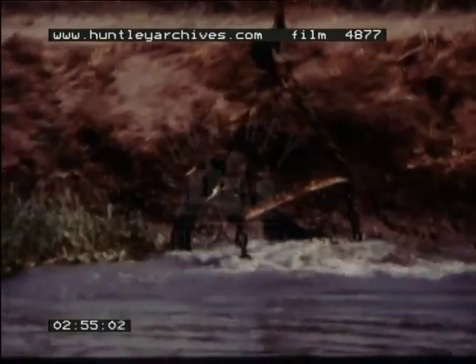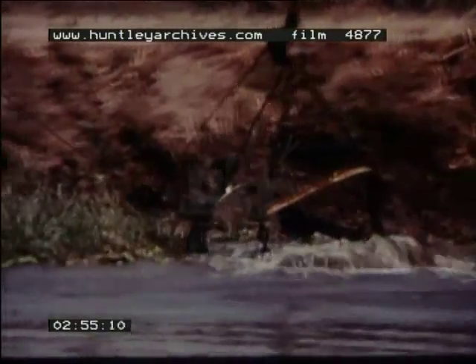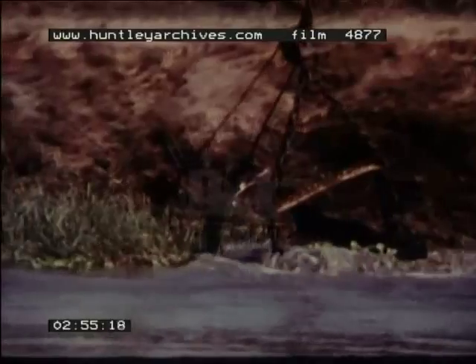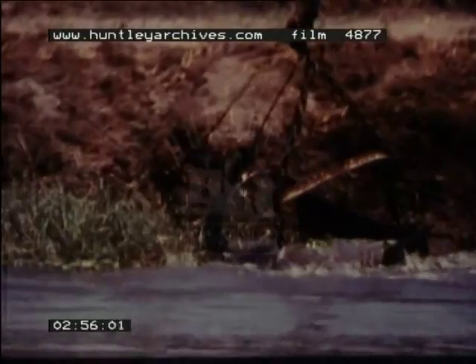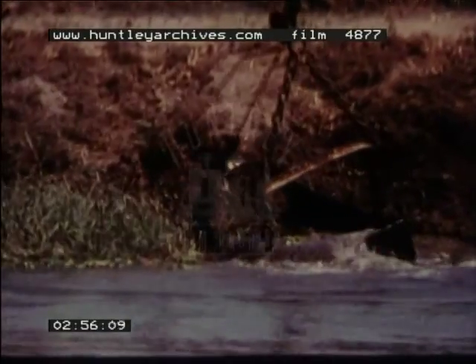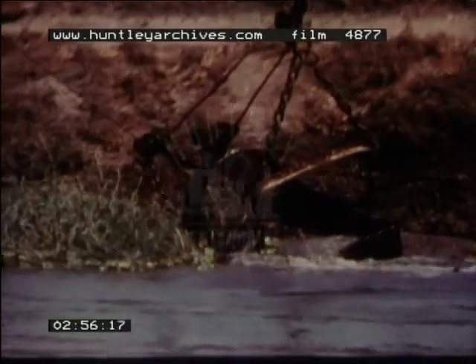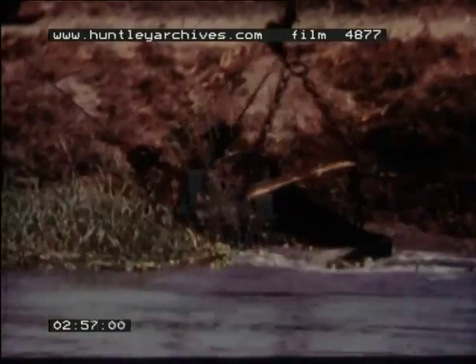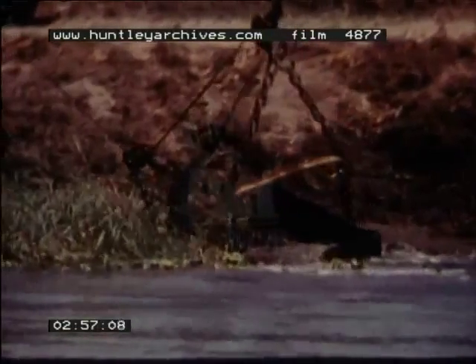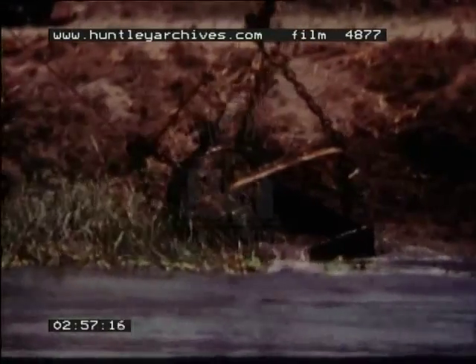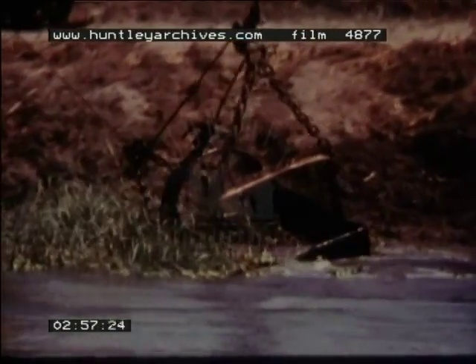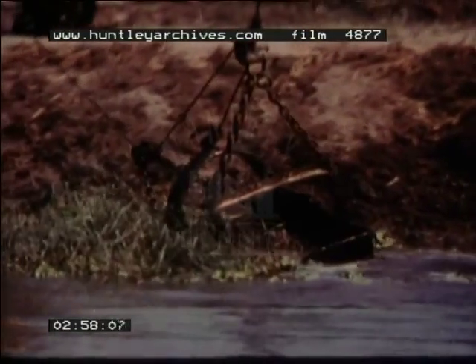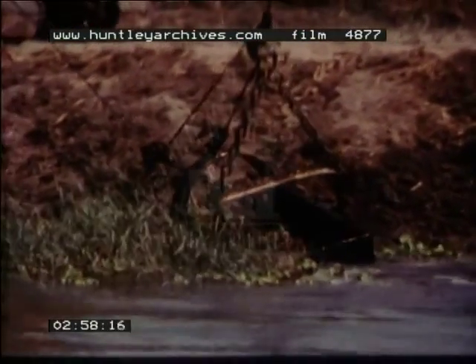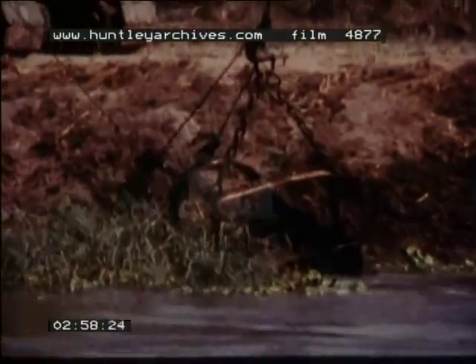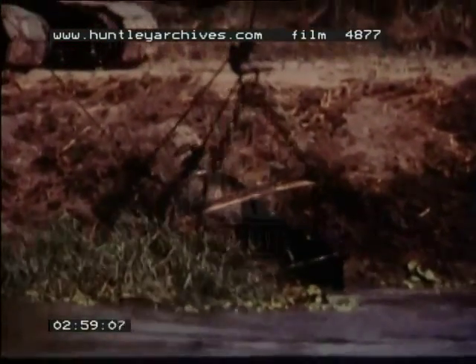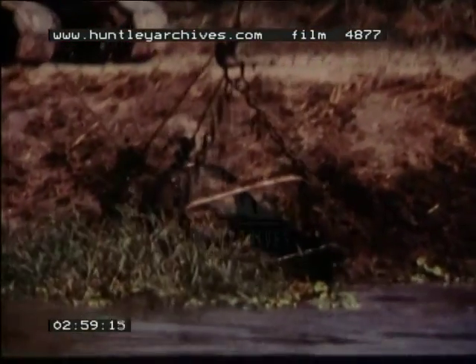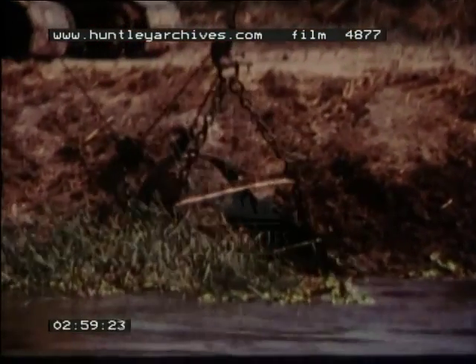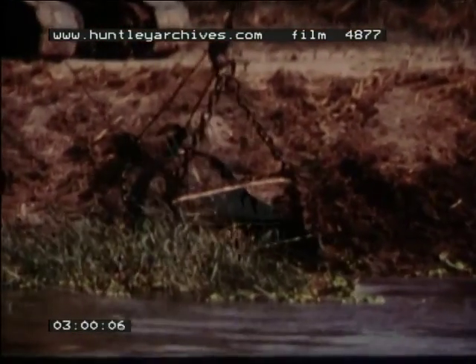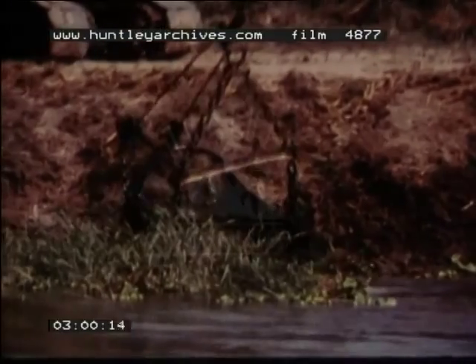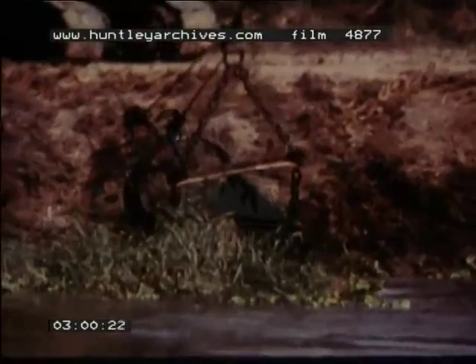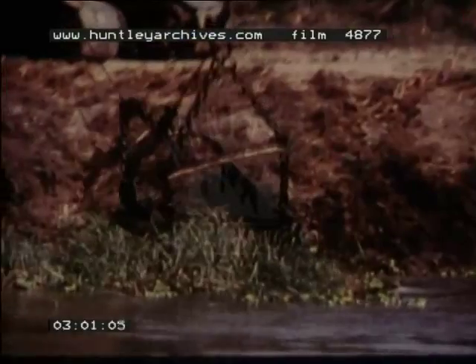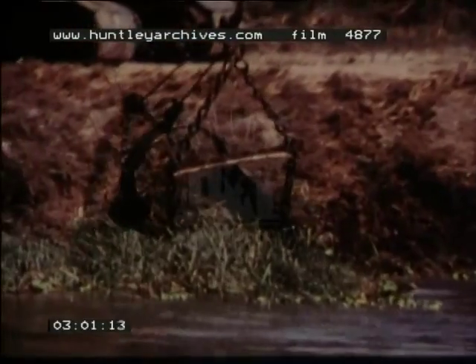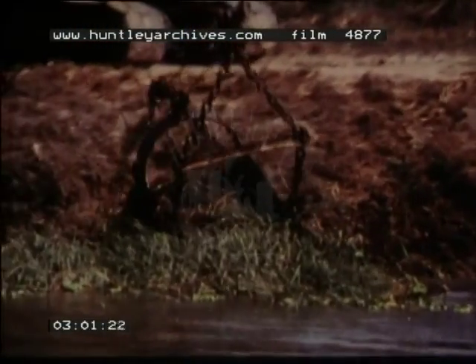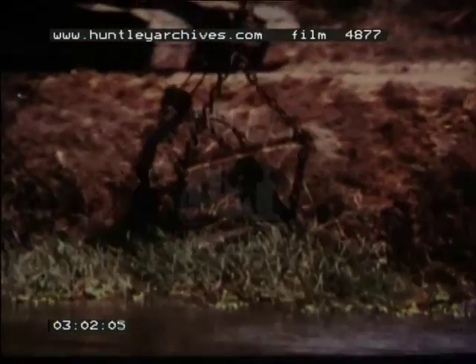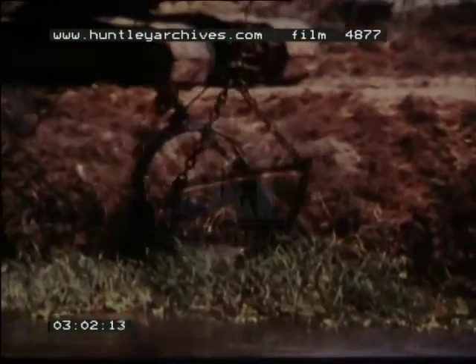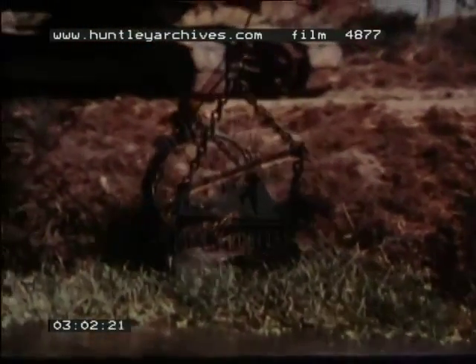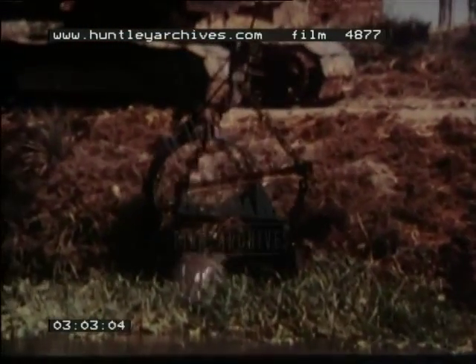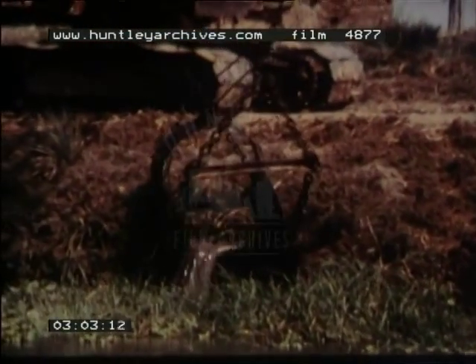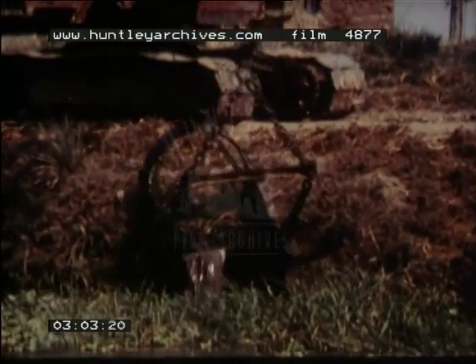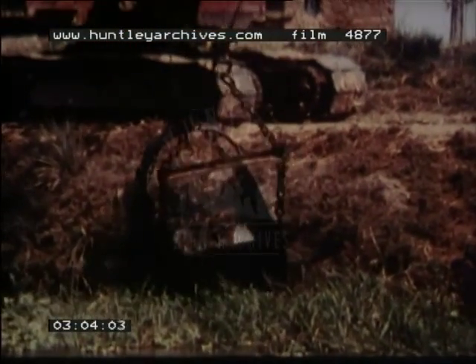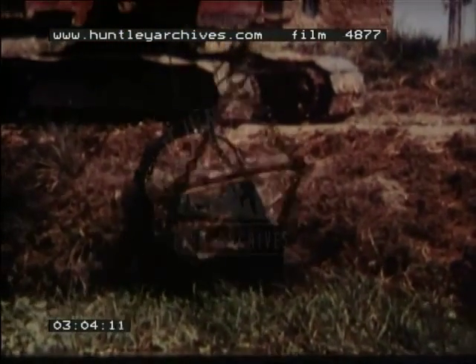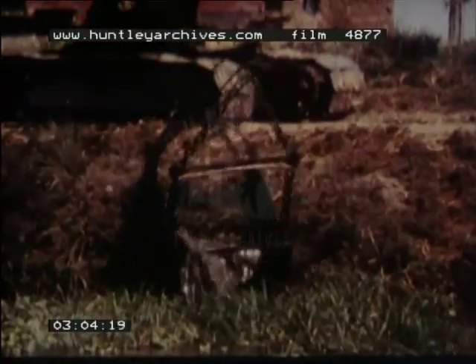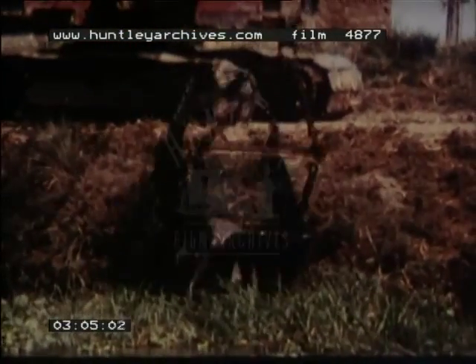Today, thank goodness, much of the weed clearance is done by these great scoops. In a quarter of an hour, they can clear what a team of children might have taken a whole day to cut.